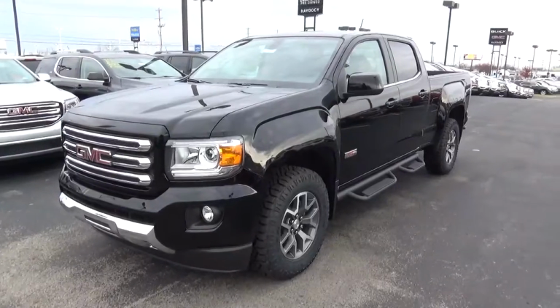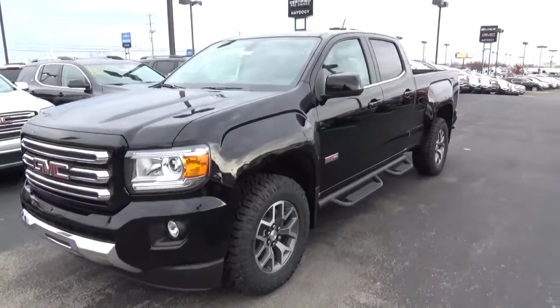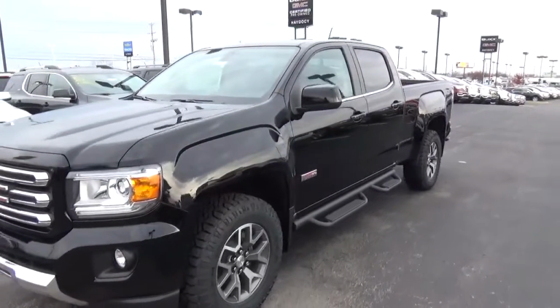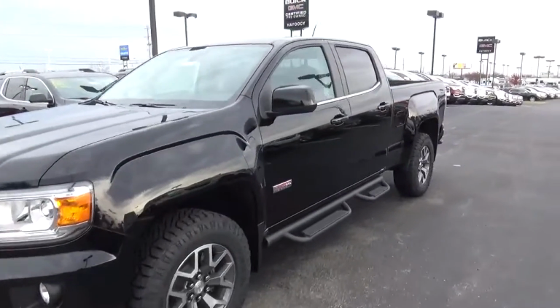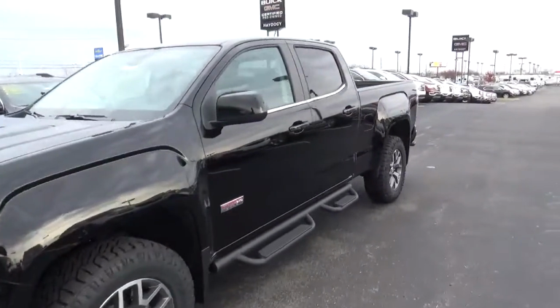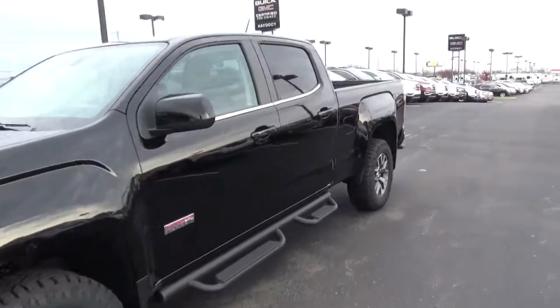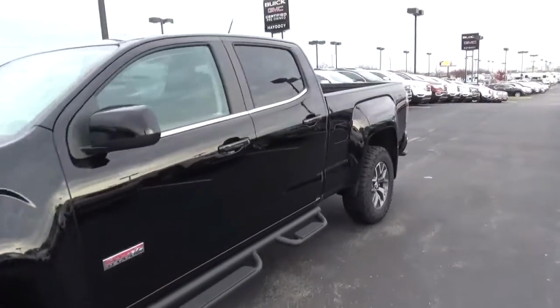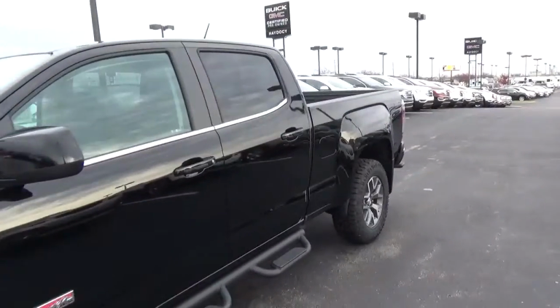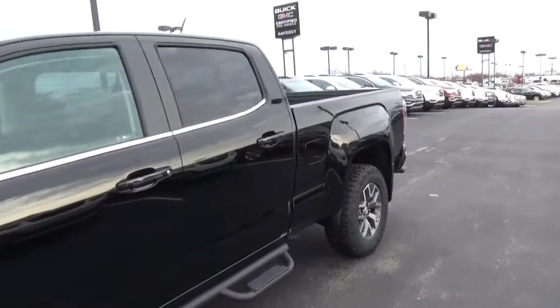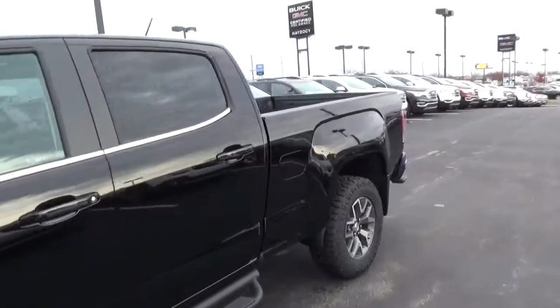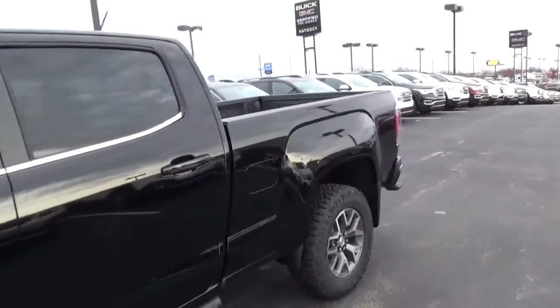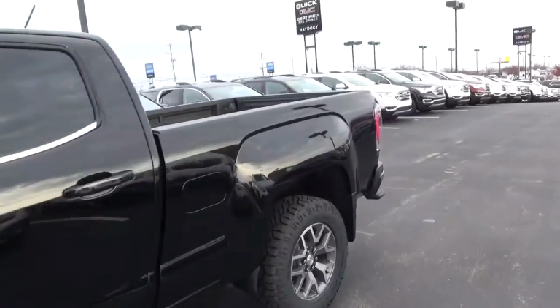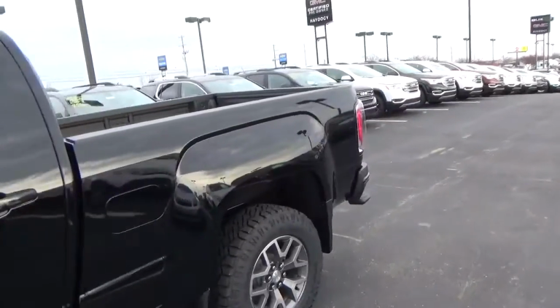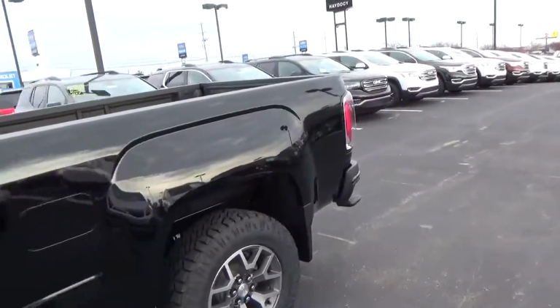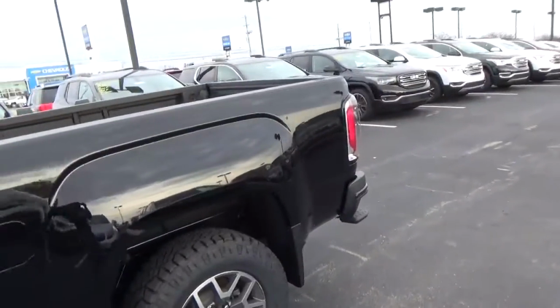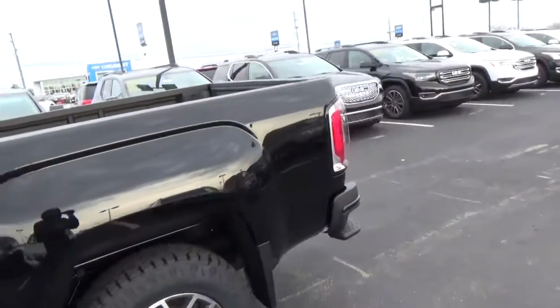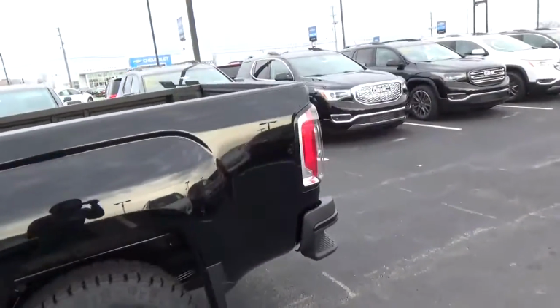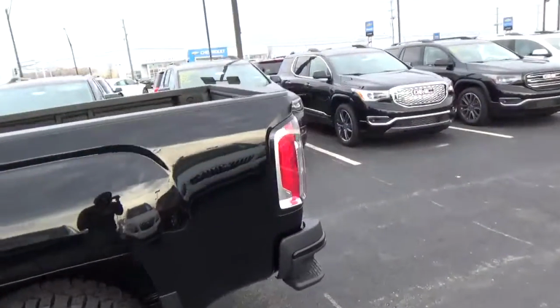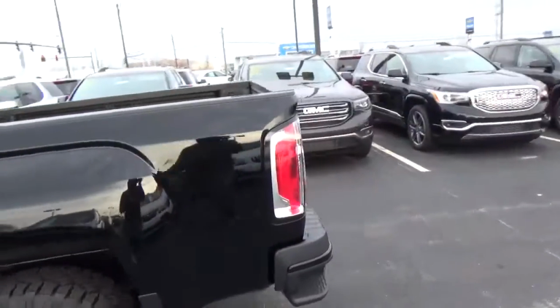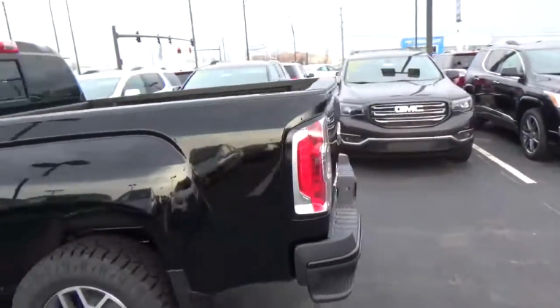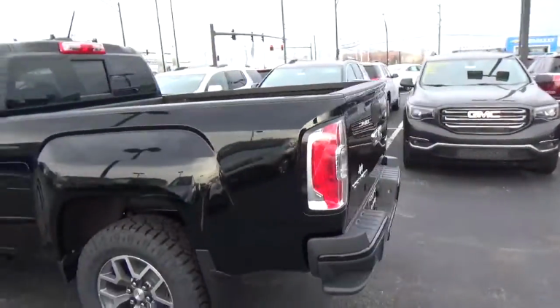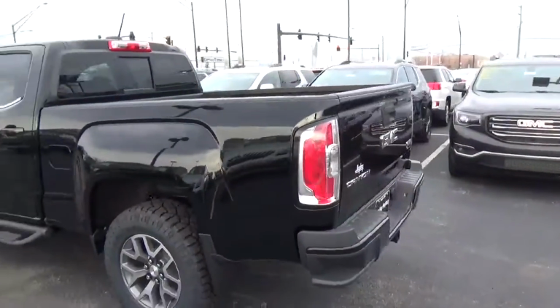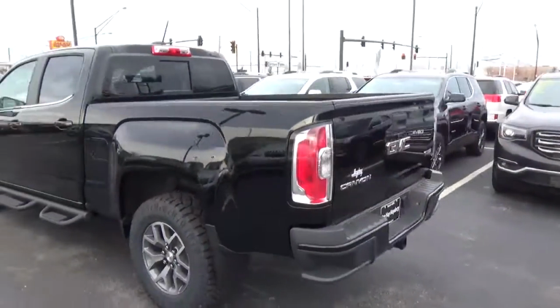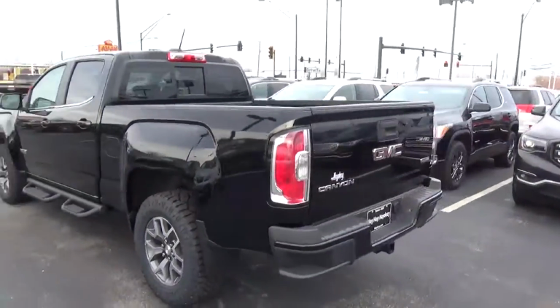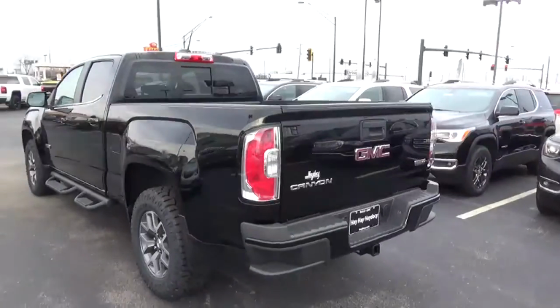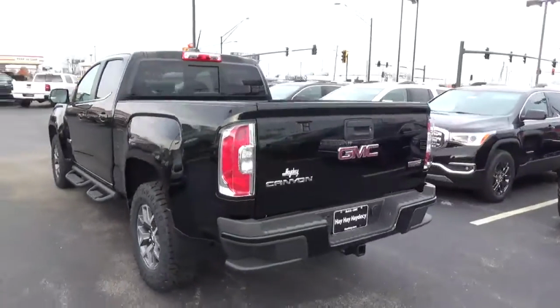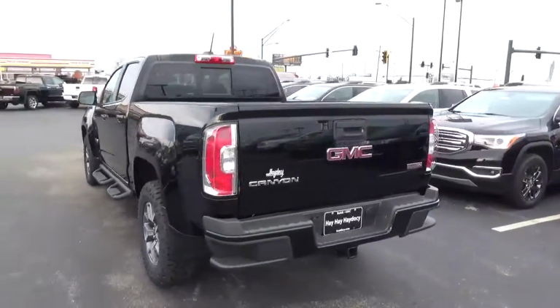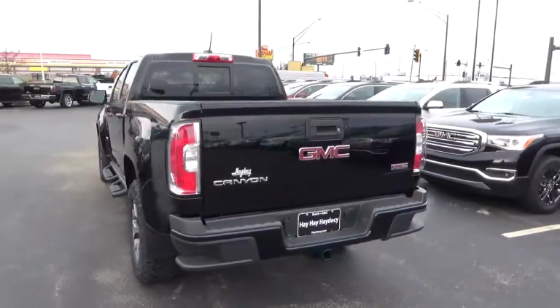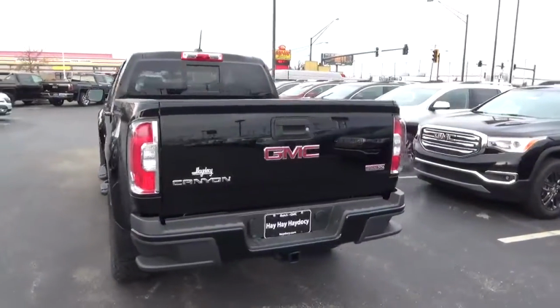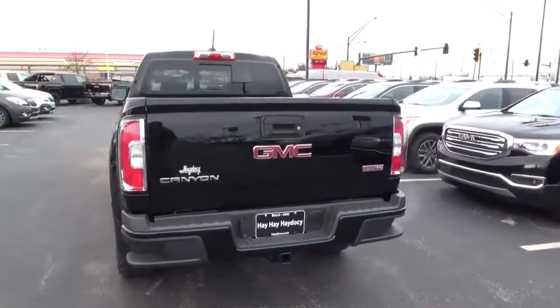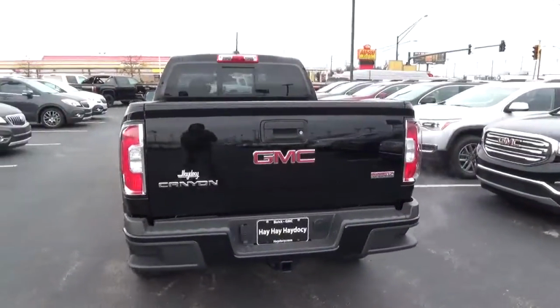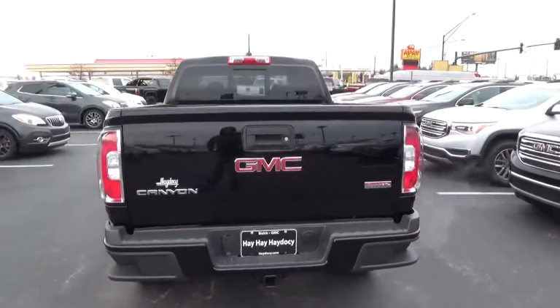Today we've got a 2017 GMC Canyon SLE with four-wheel drive, with an onyx black exterior and a jet black interior. 3.6 liter six-cylinder engine with an automatic transmission.